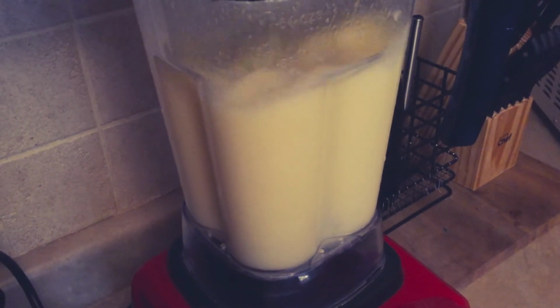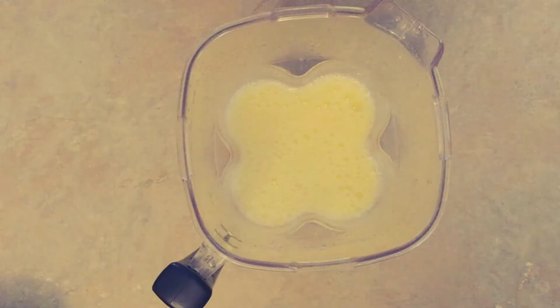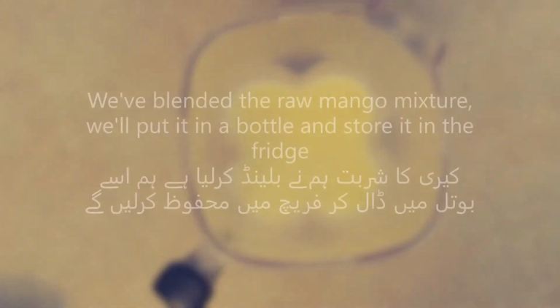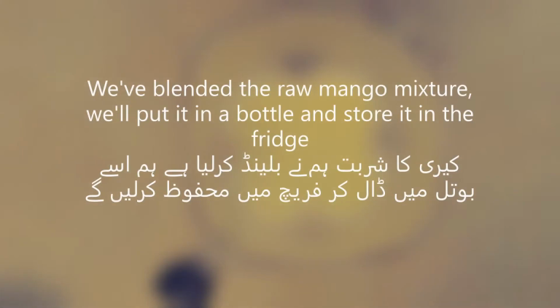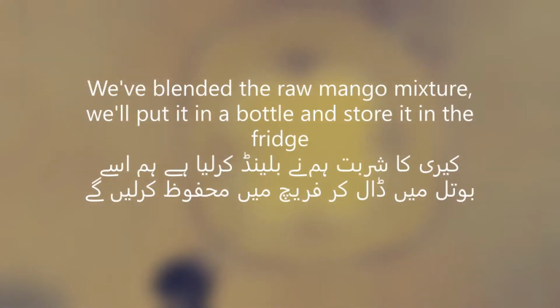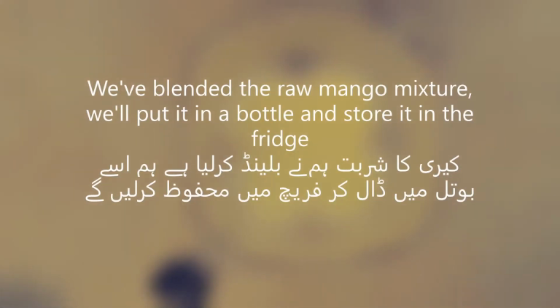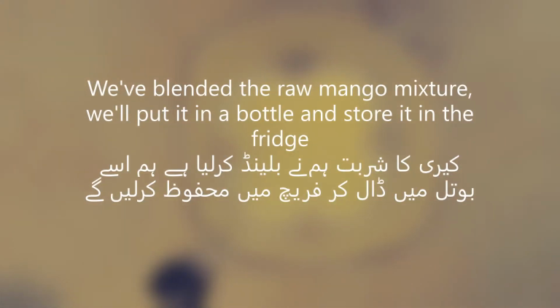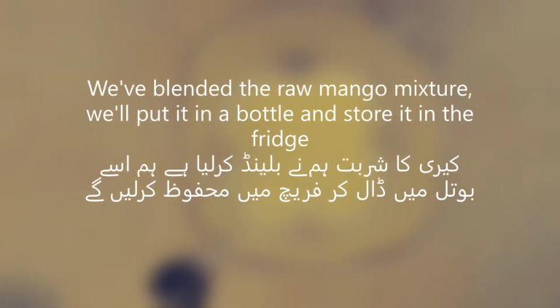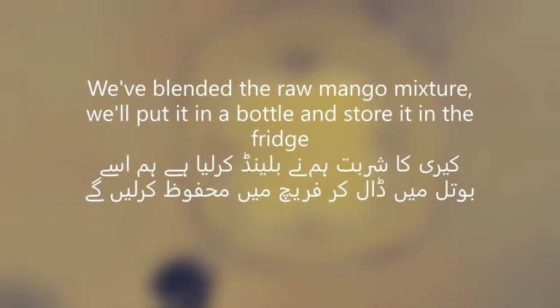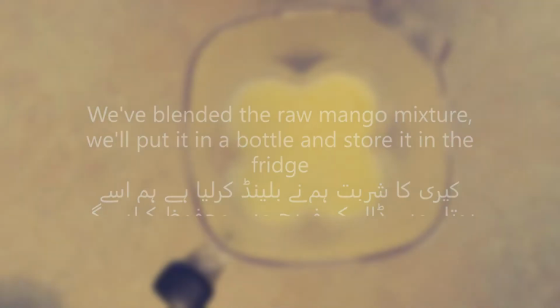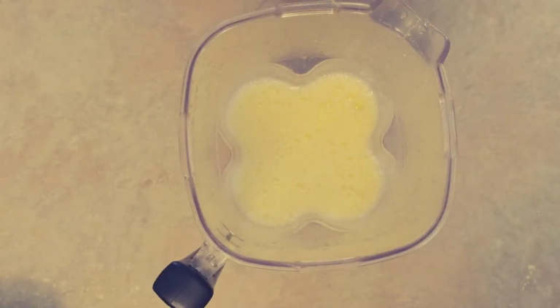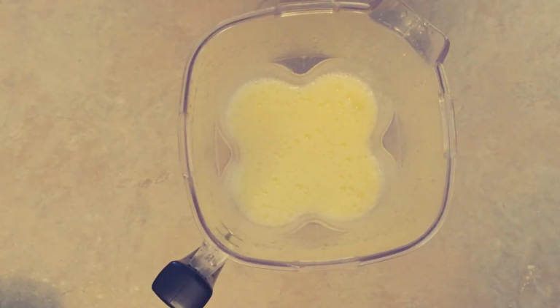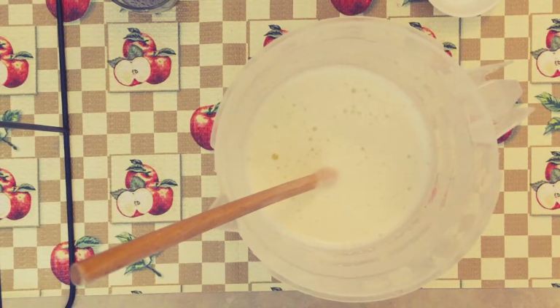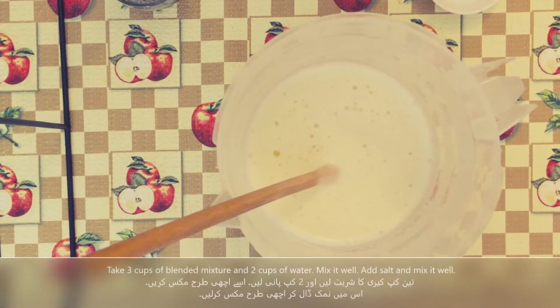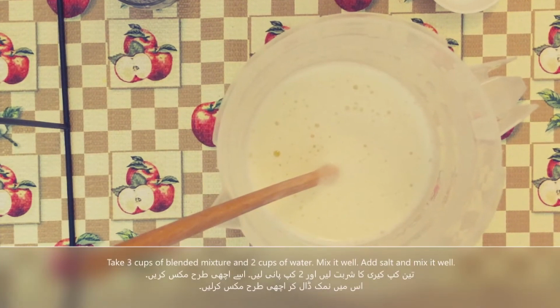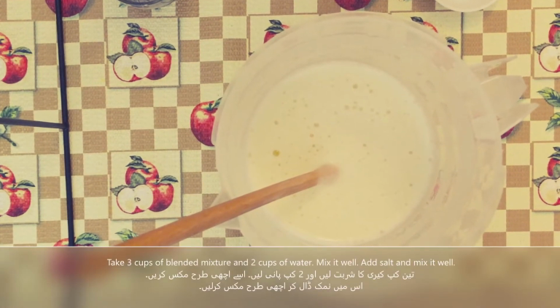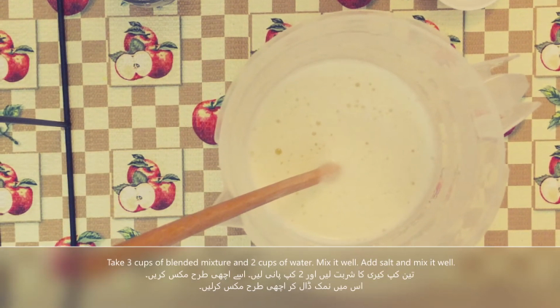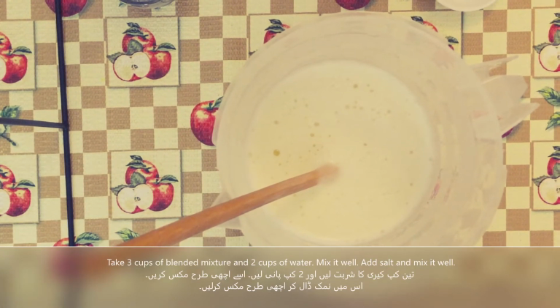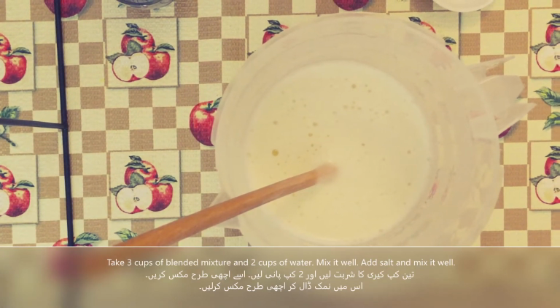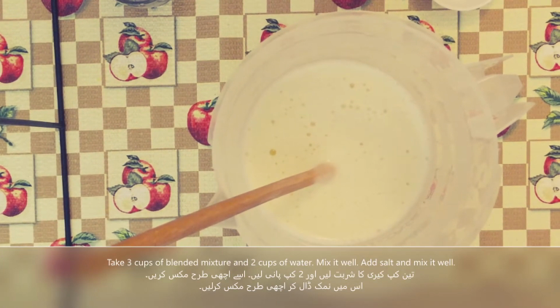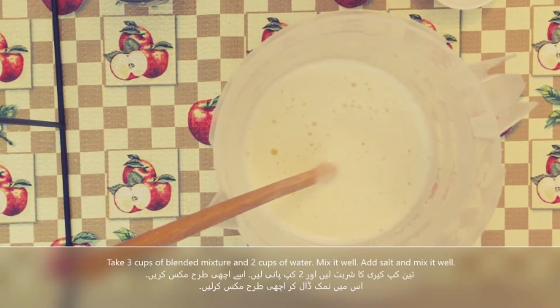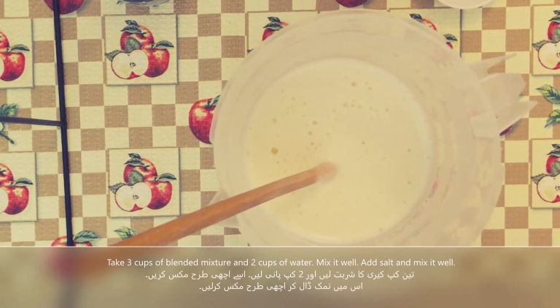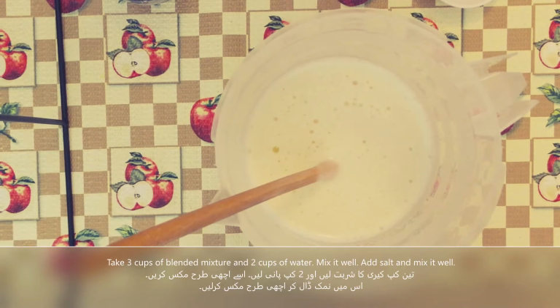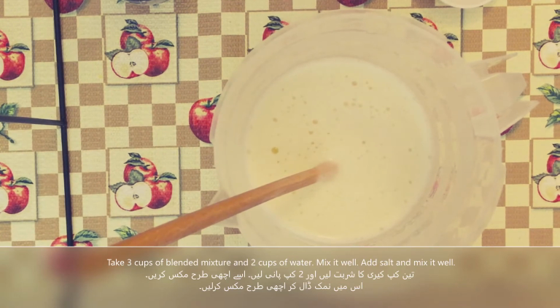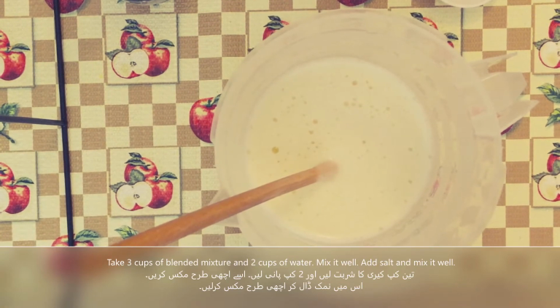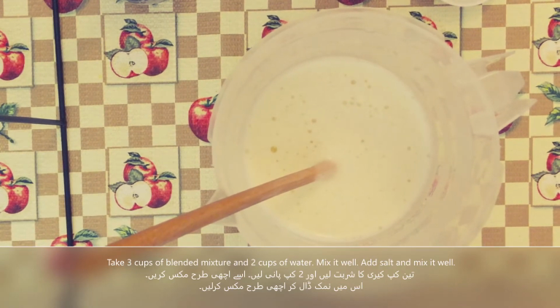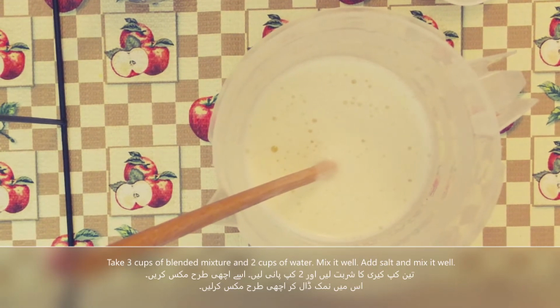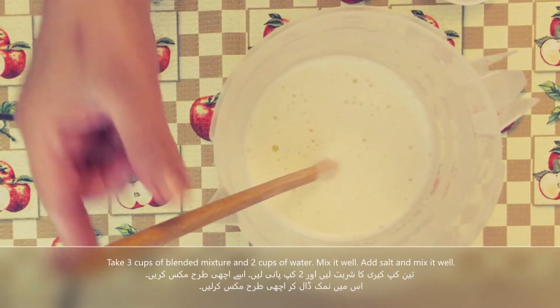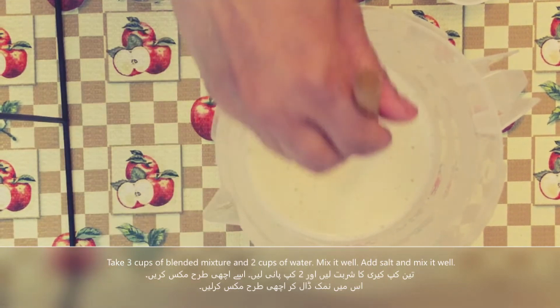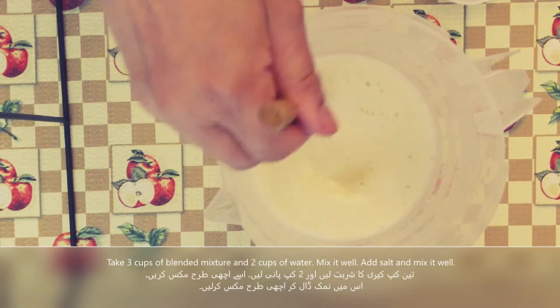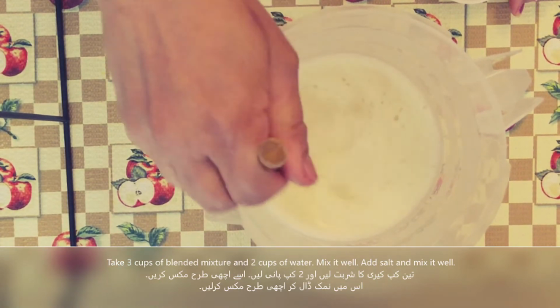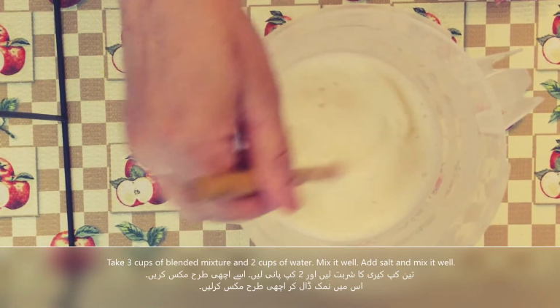We have blended the curry in a bottle. Now we will put it in the fridge. We will add 3 cups of curry and 2 cups of water, then we will add salt.